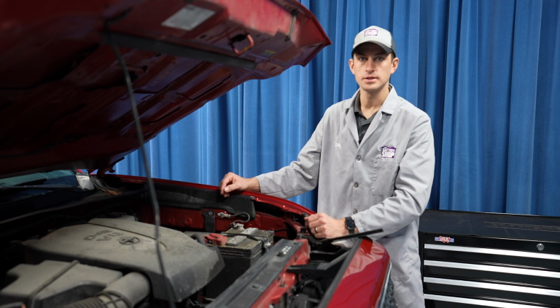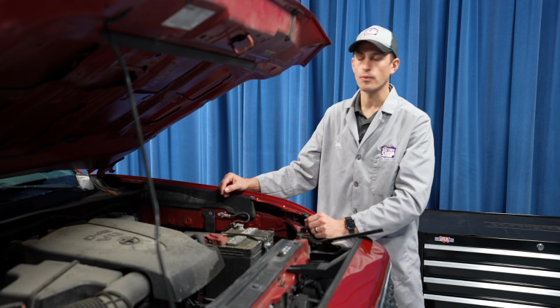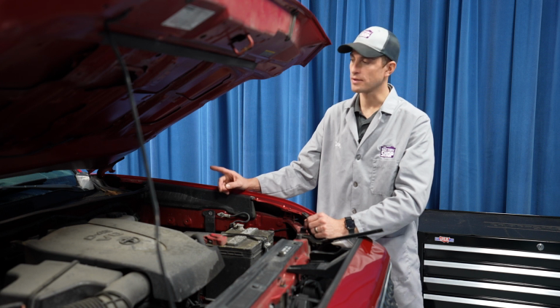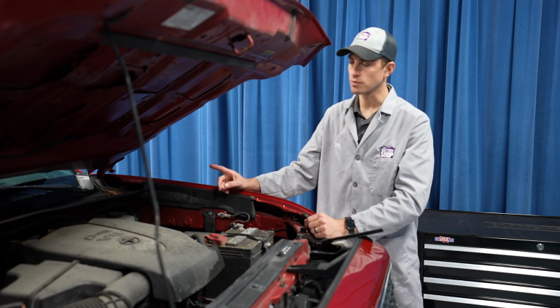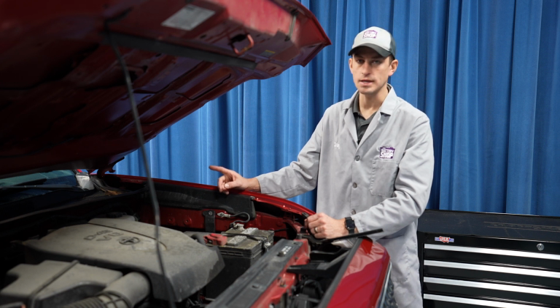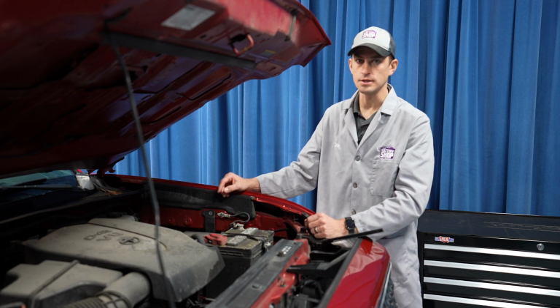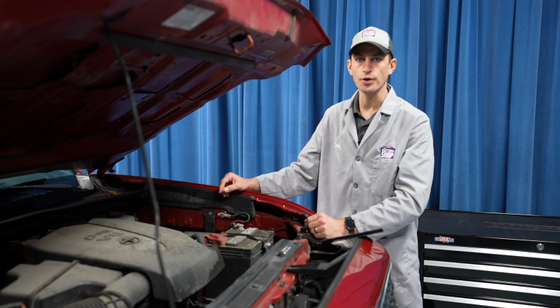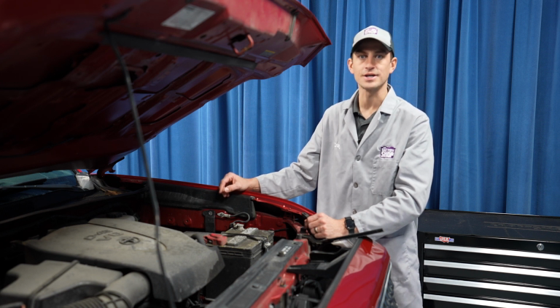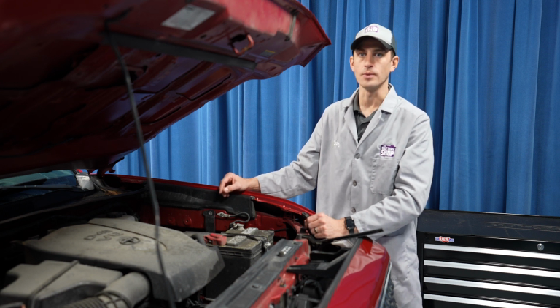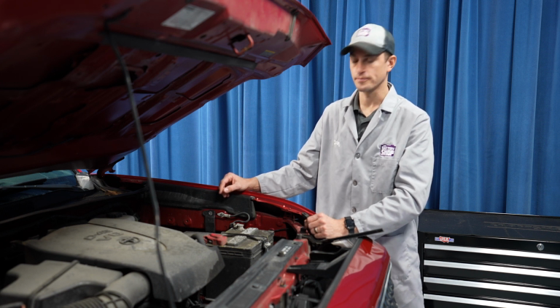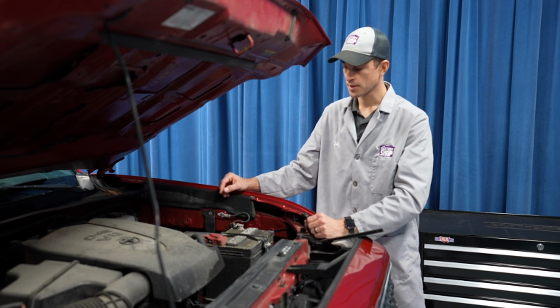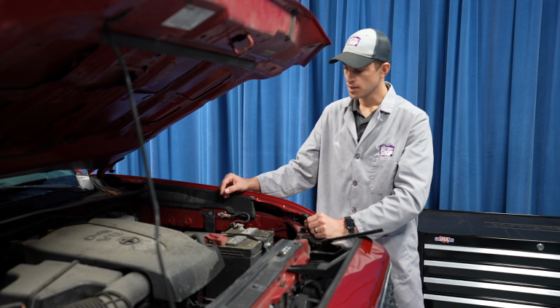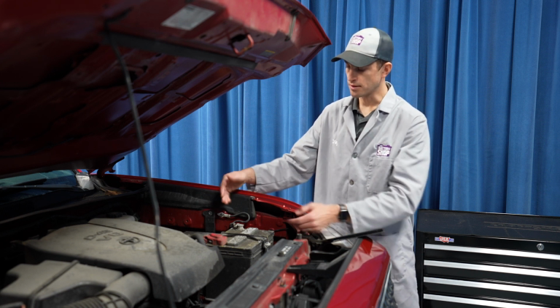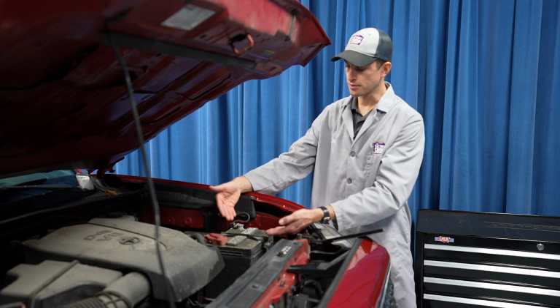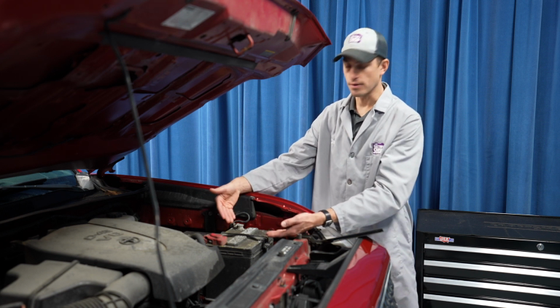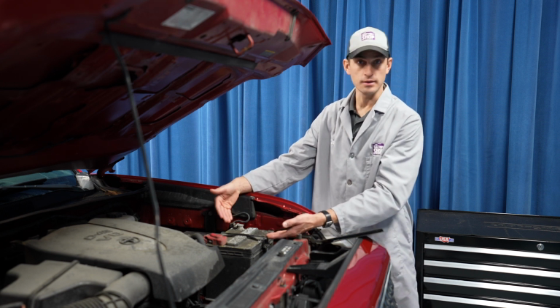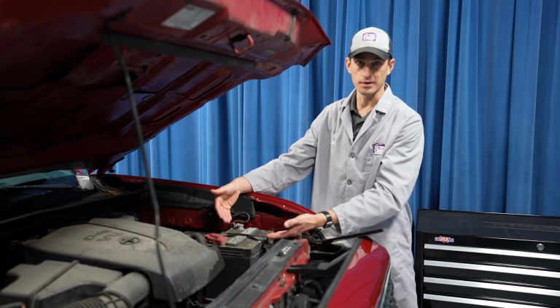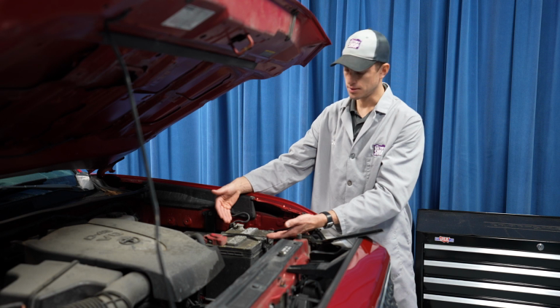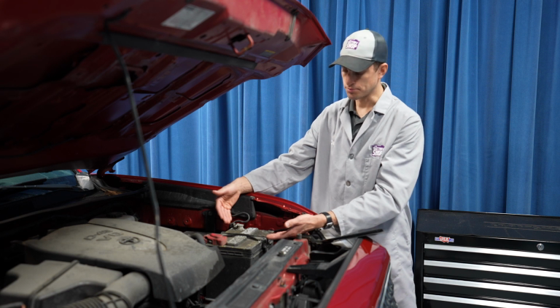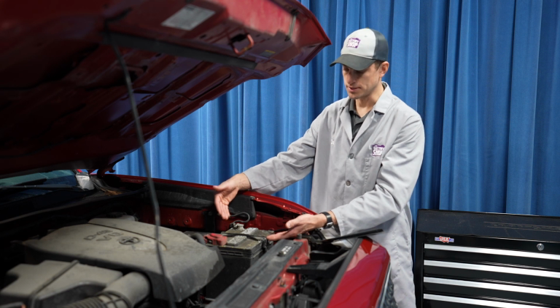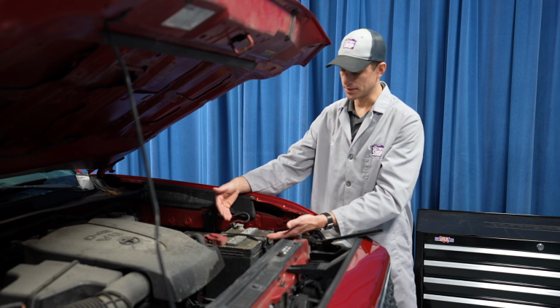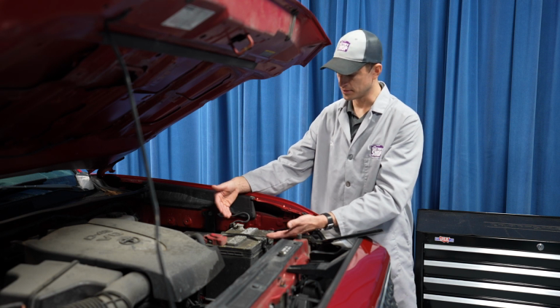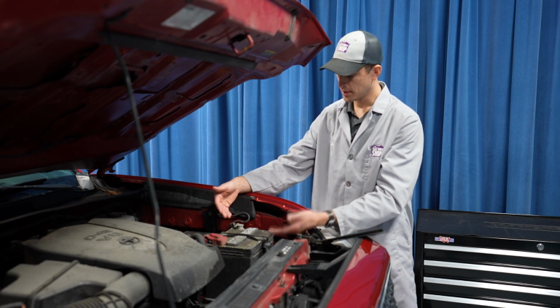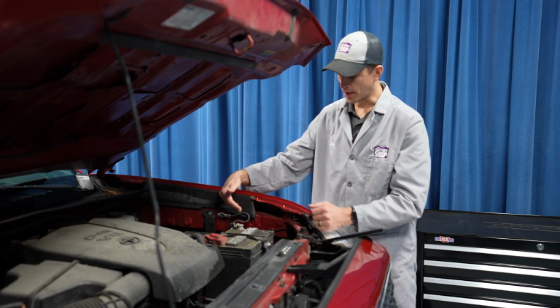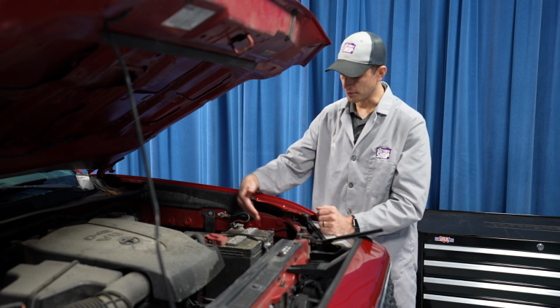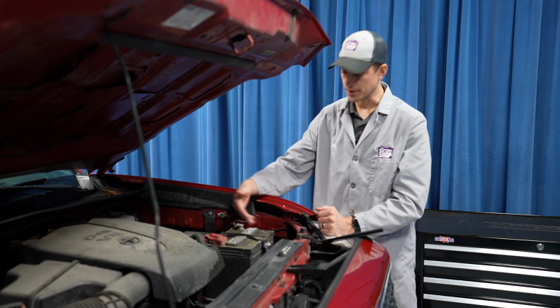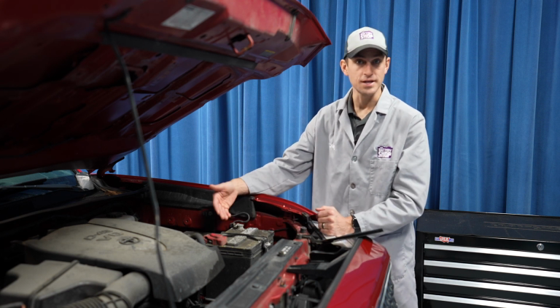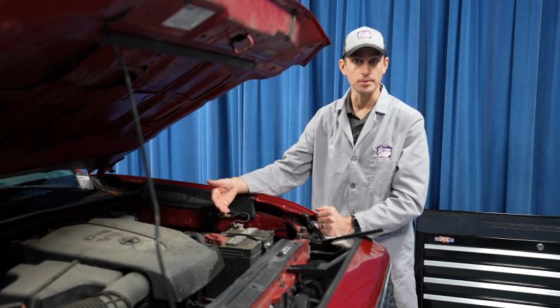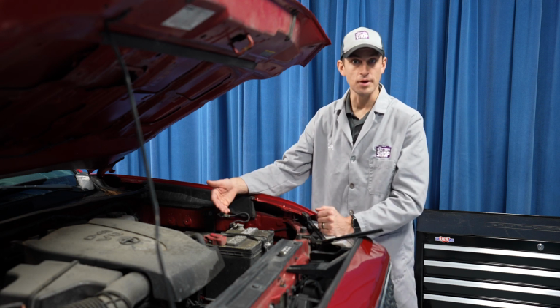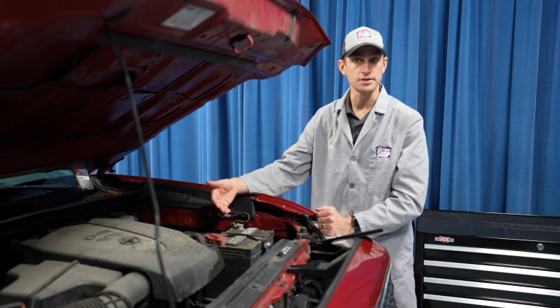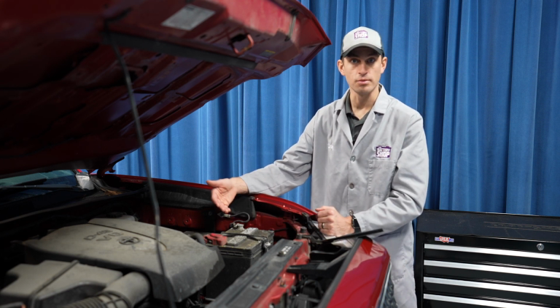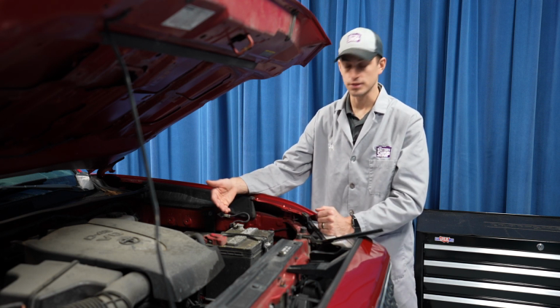Today we're working on this 2018 Toyota Tacoma. The battery is located right here under the hood — it's pretty easy to get to. We're actually only going to need a 10 millimeter wrench for this whole project.